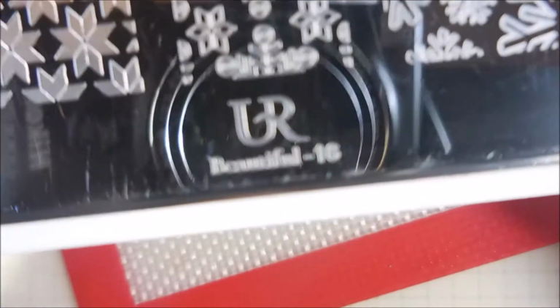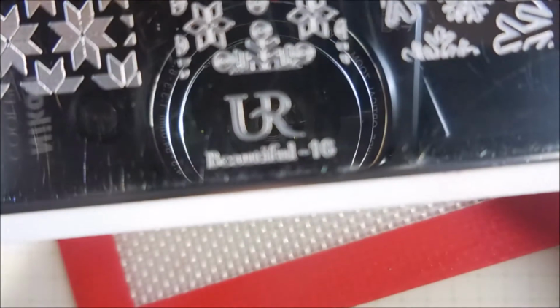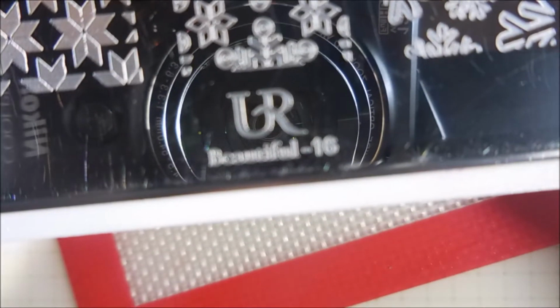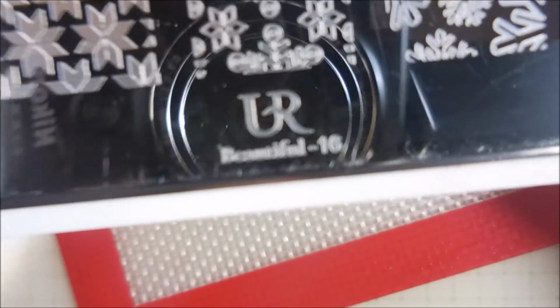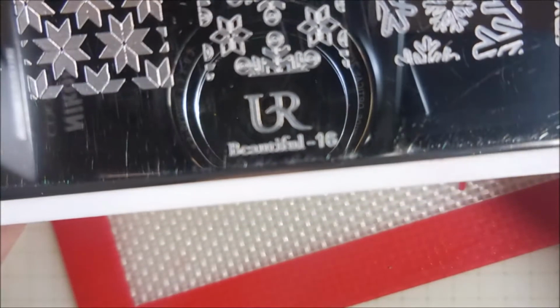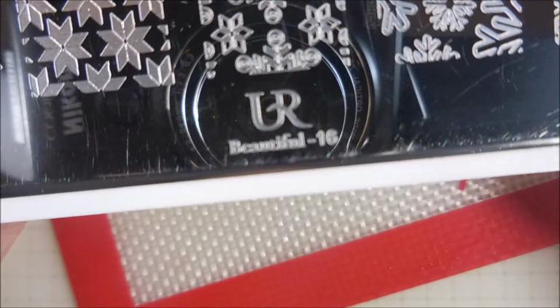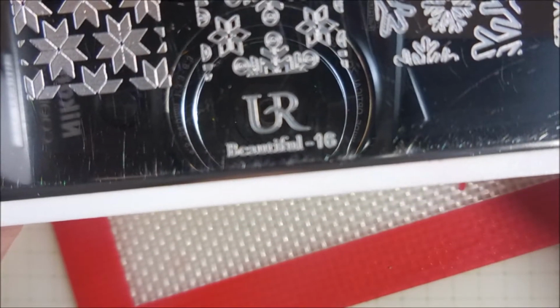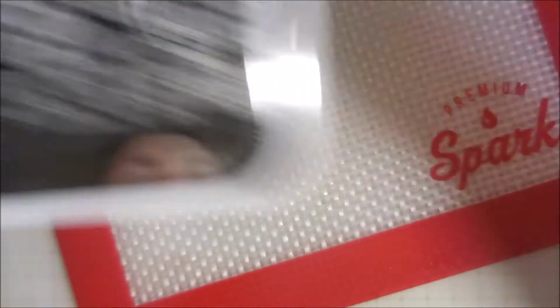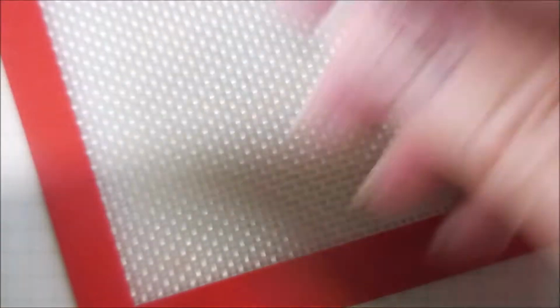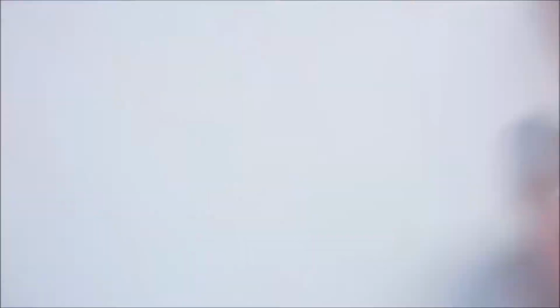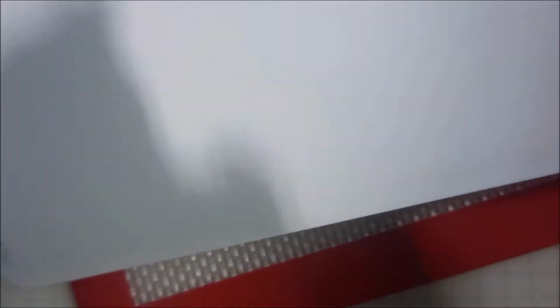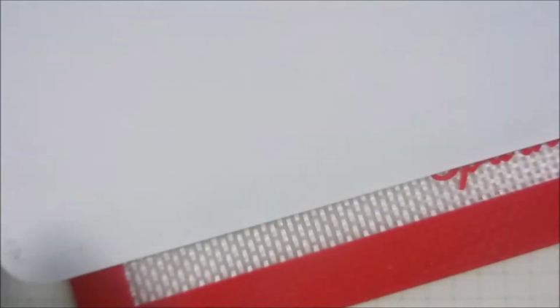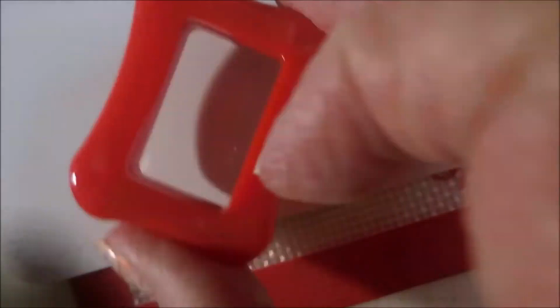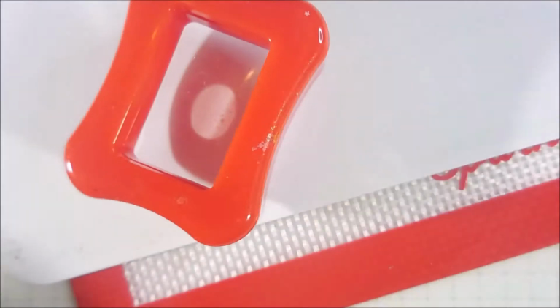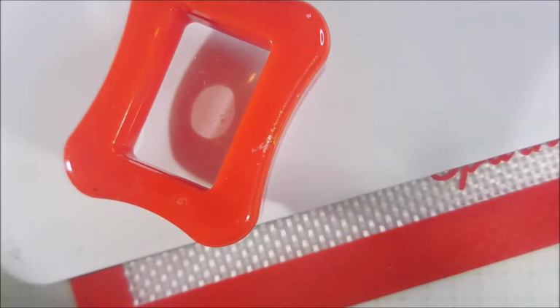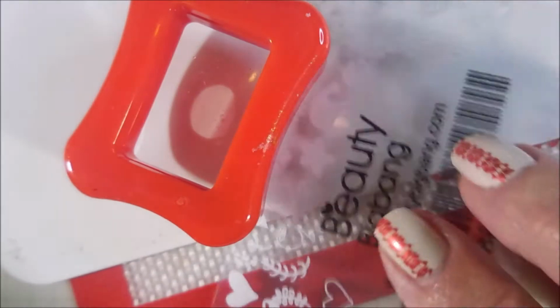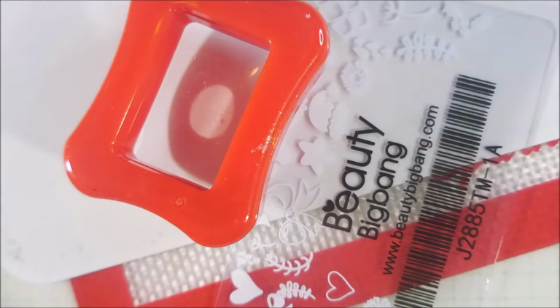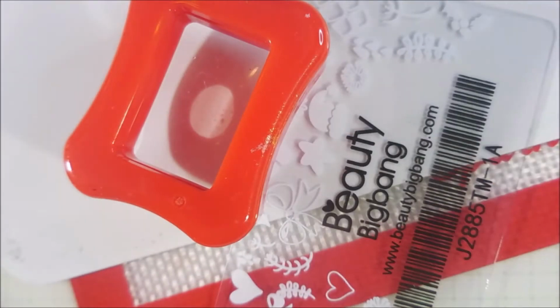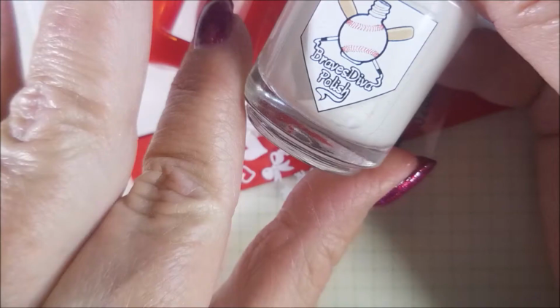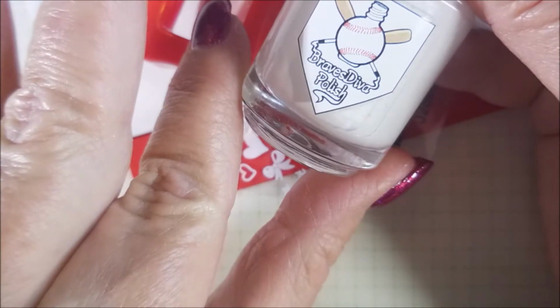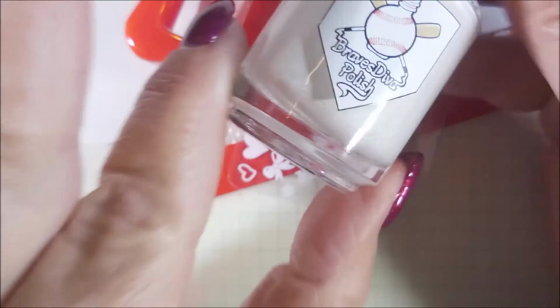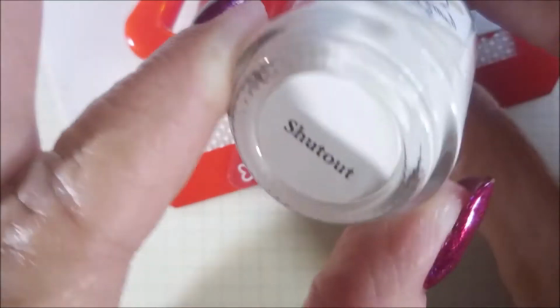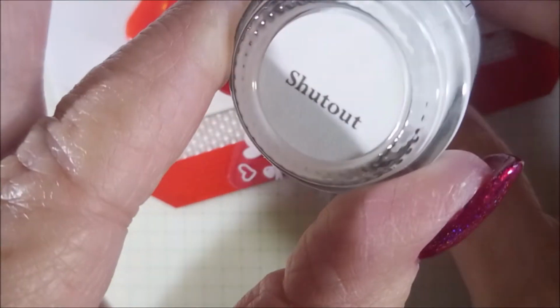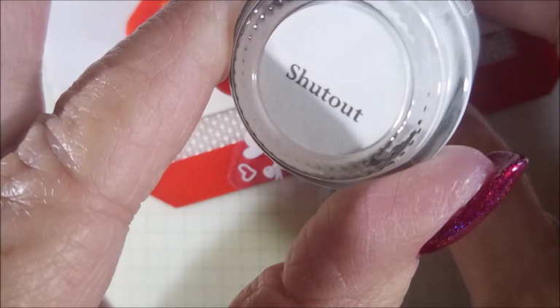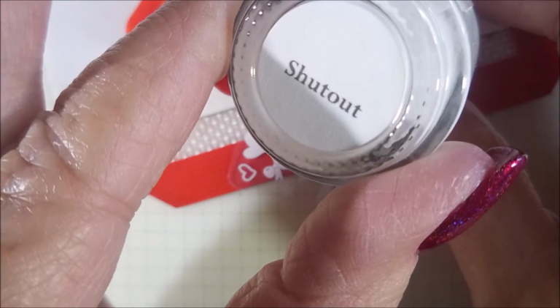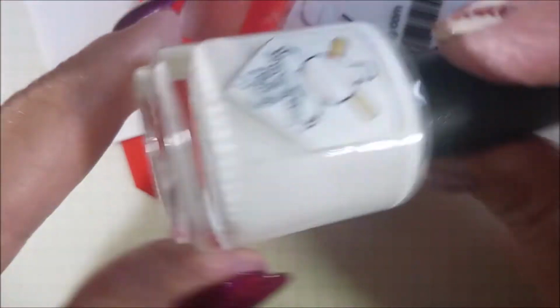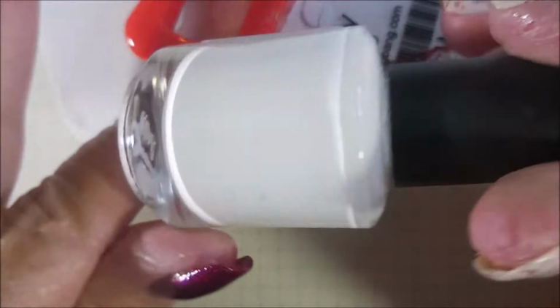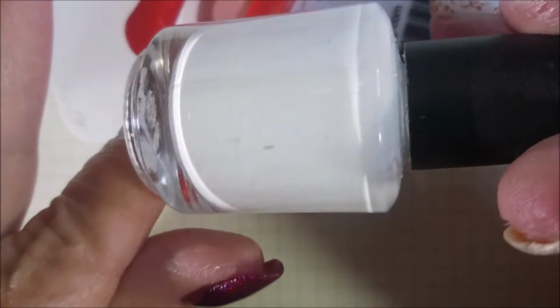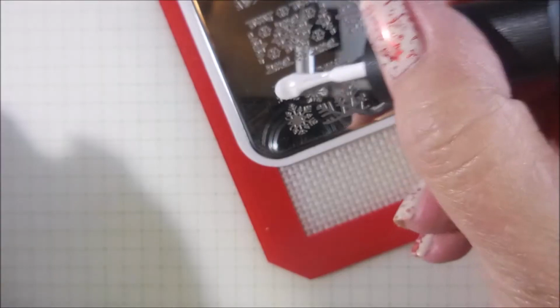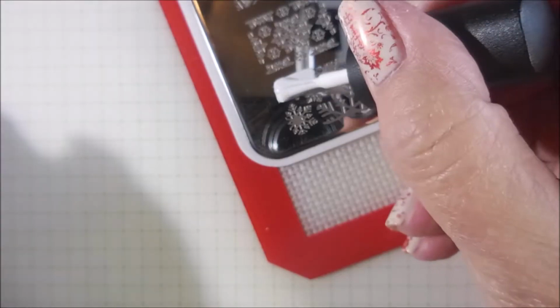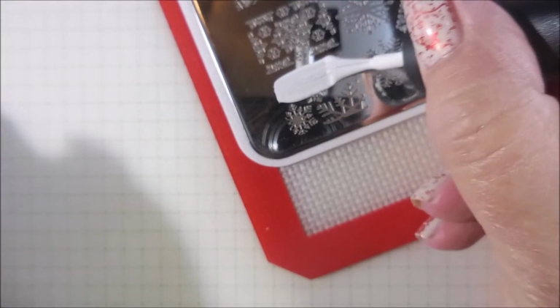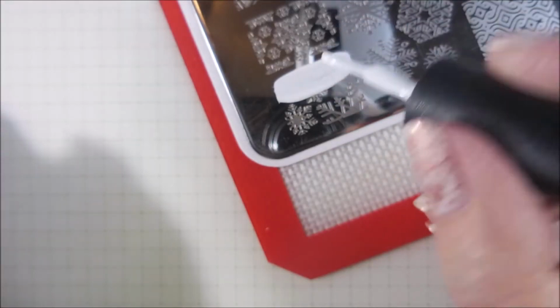I'll be using You Are Beautiful 16 as well as my Conad Stamper and my Beauty Big Bang Scraper. I've got Shut Out by Brave Steva to stamp with today.